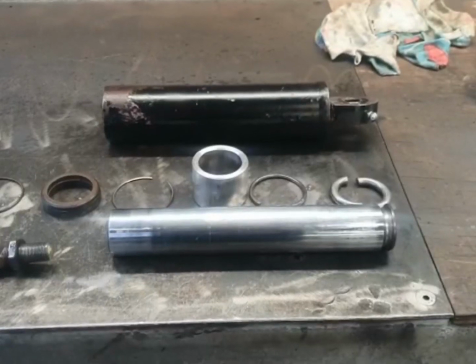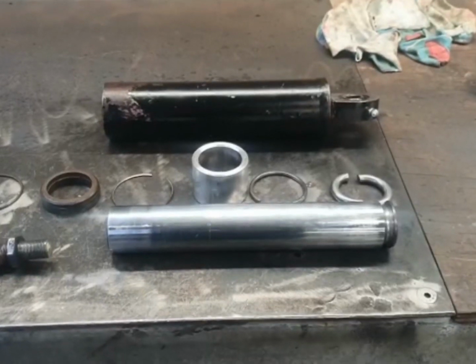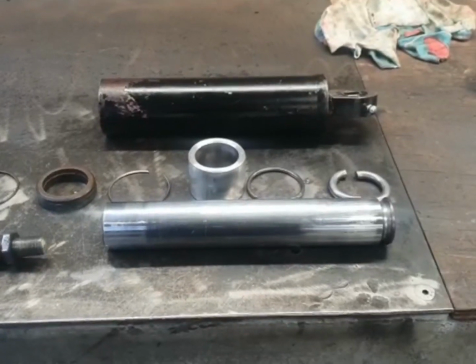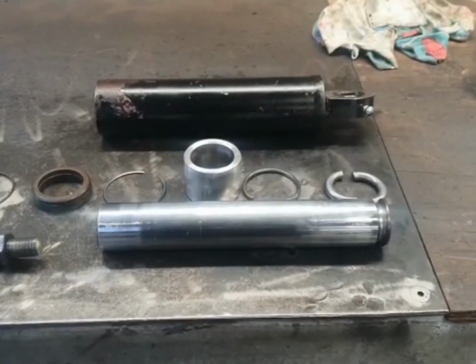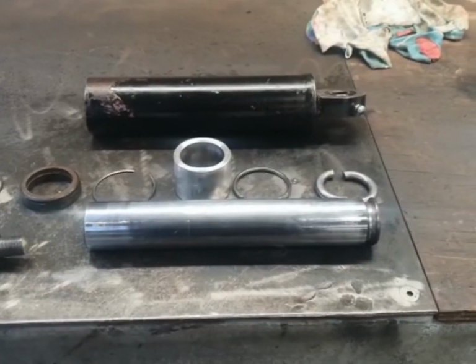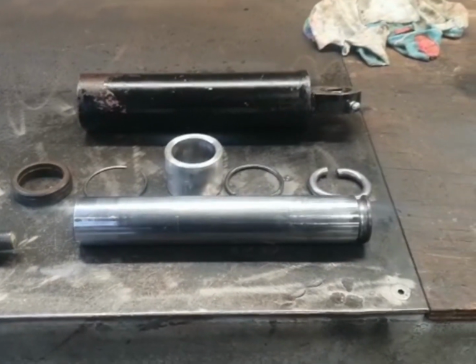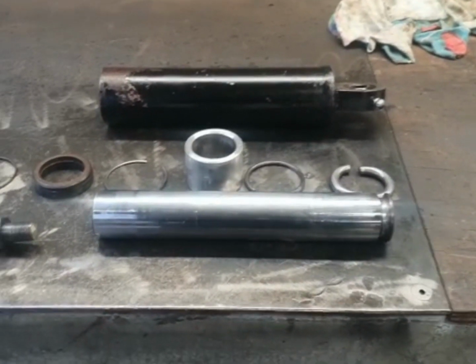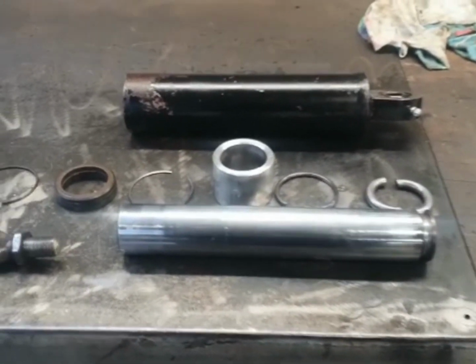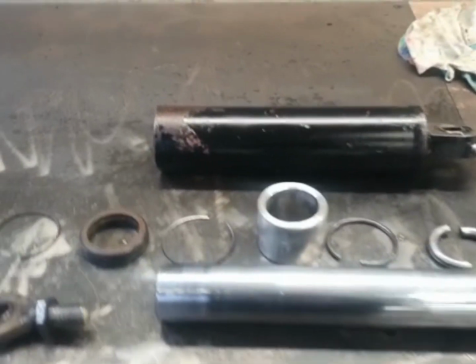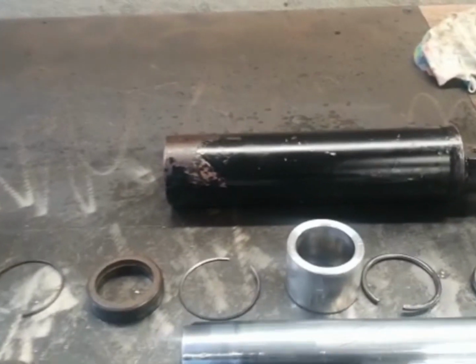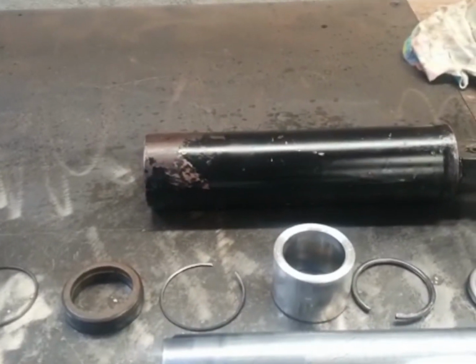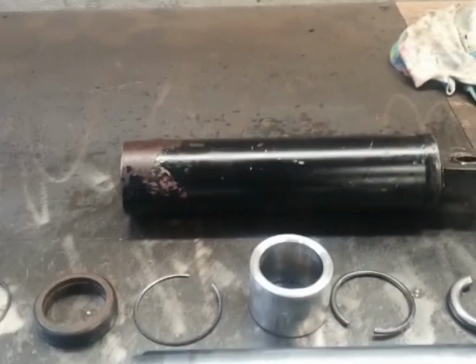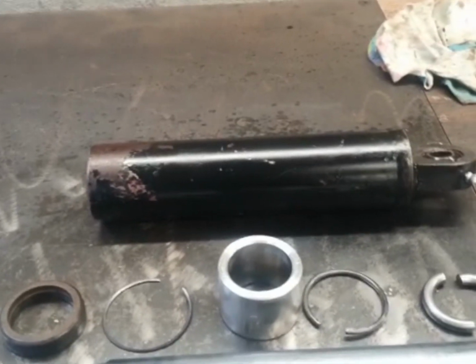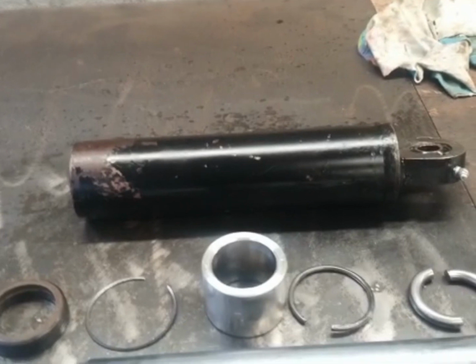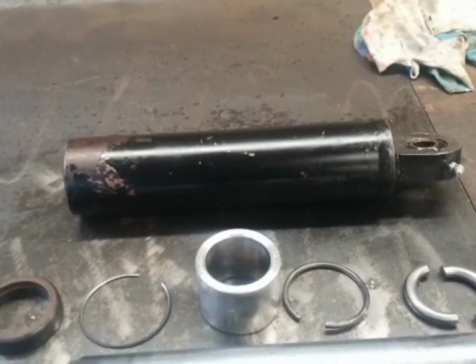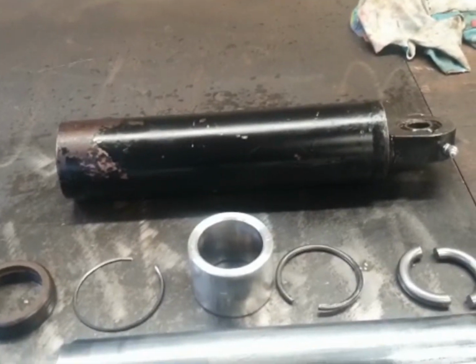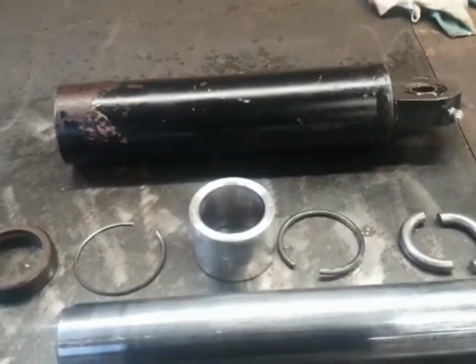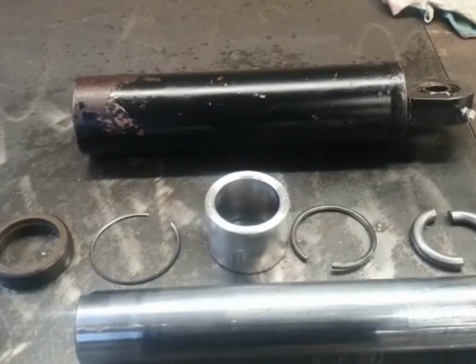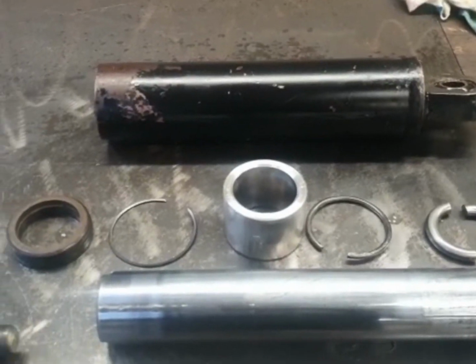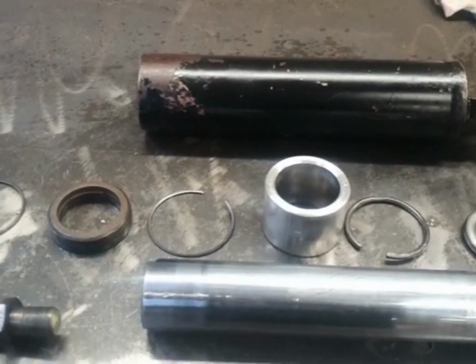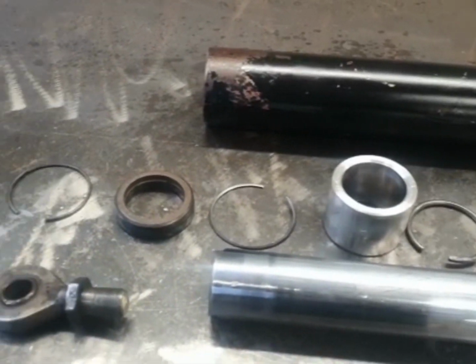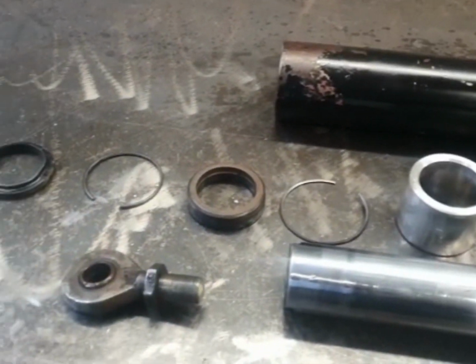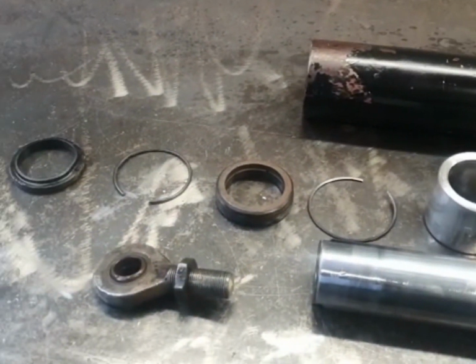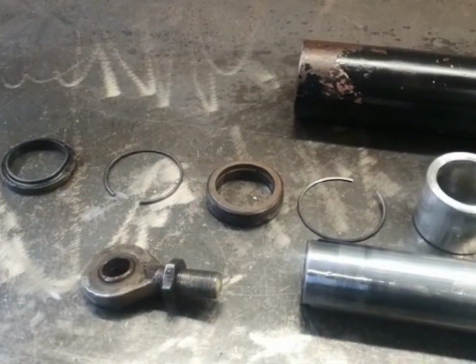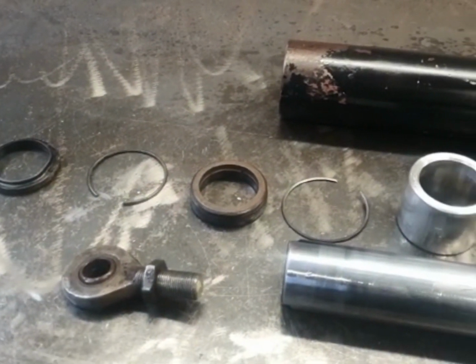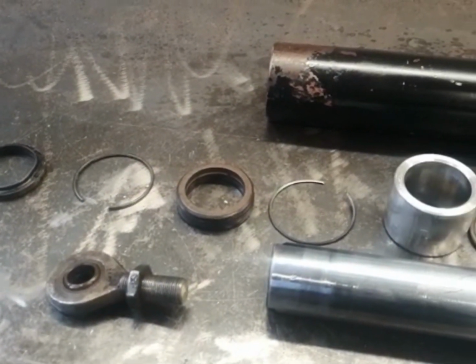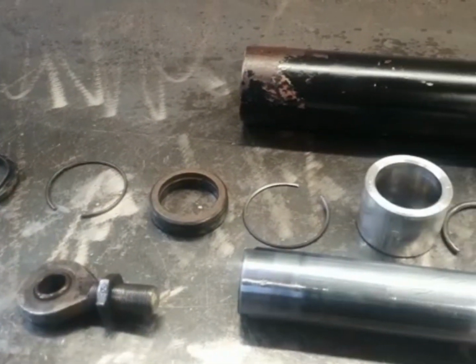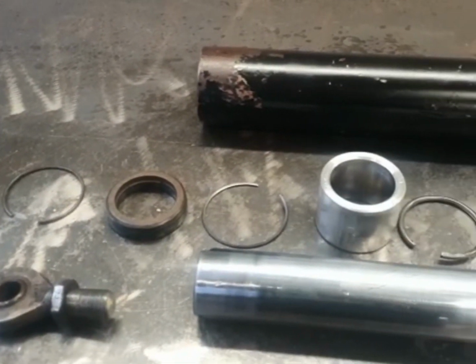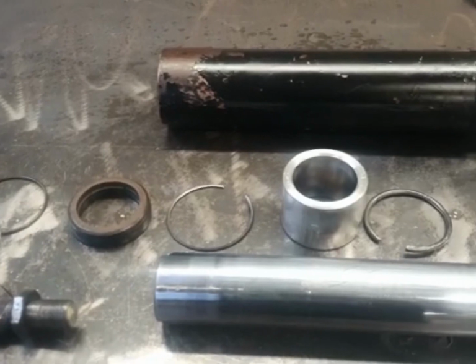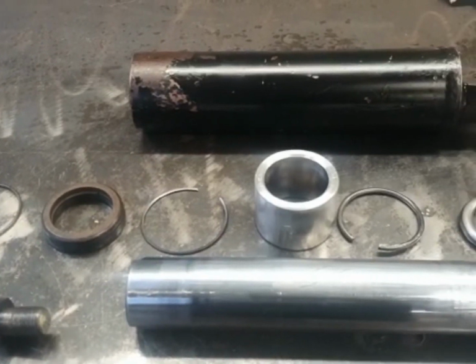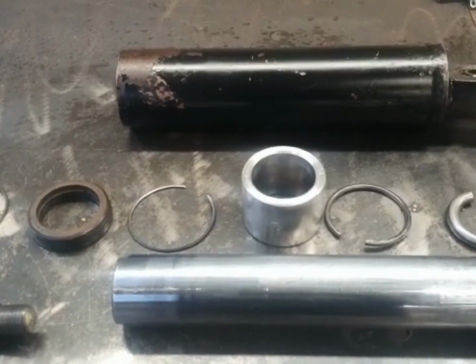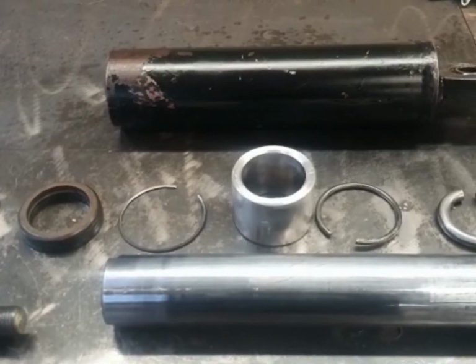Okay, here we have a Marshall or a Leyland sister ram. They're not the greatest thing in the world to get apart and they can cause a lot of issues.